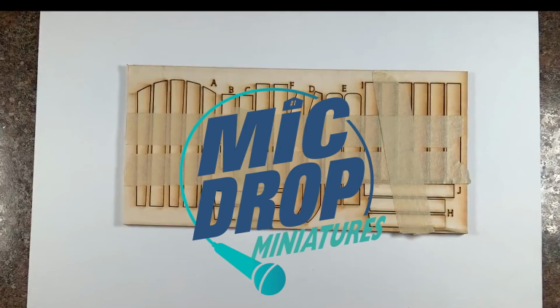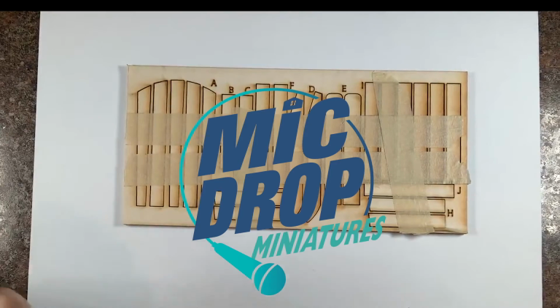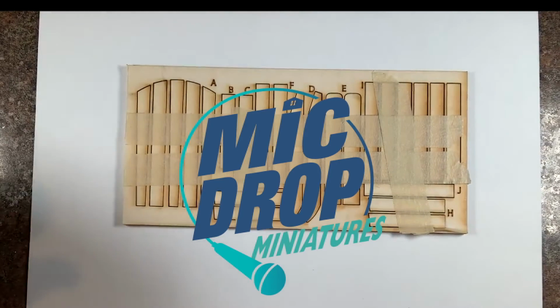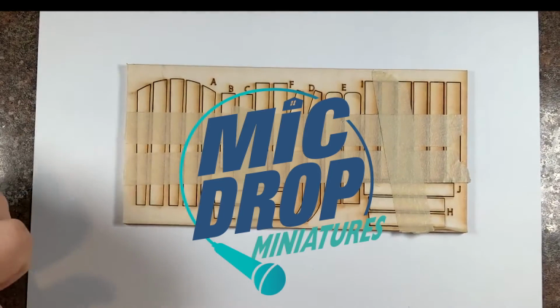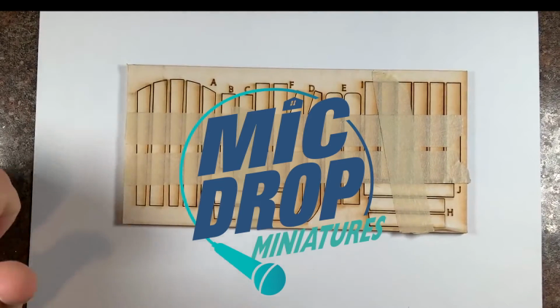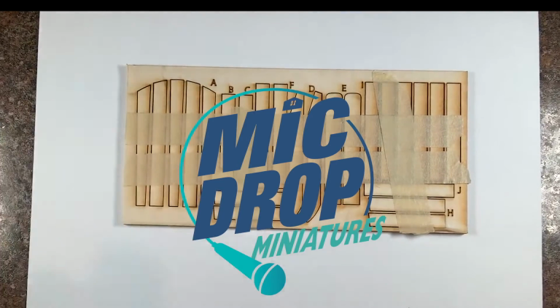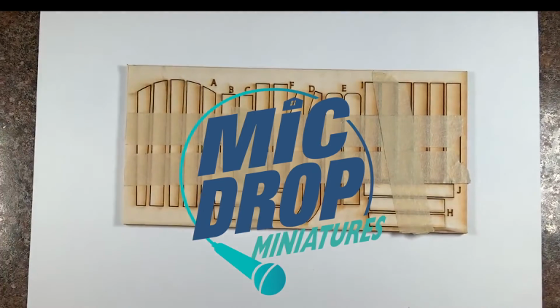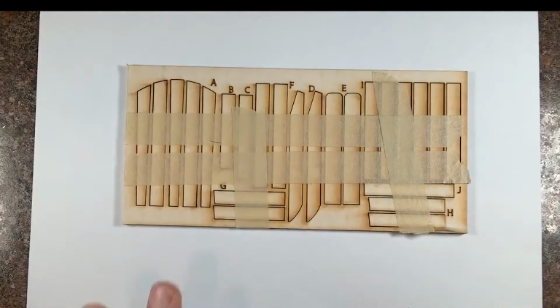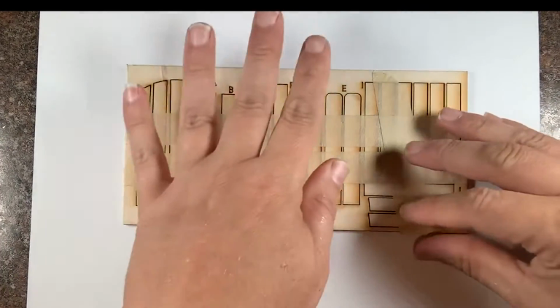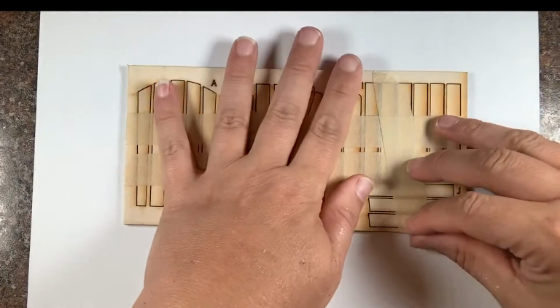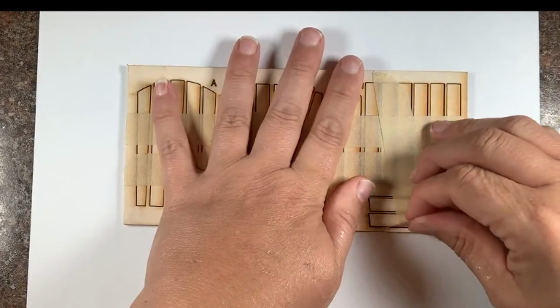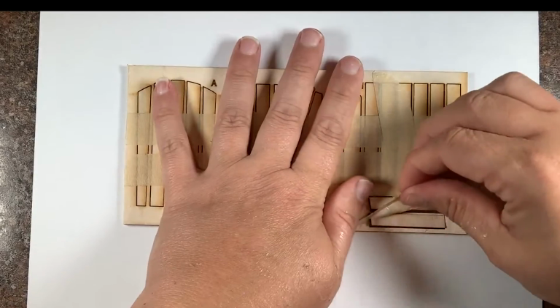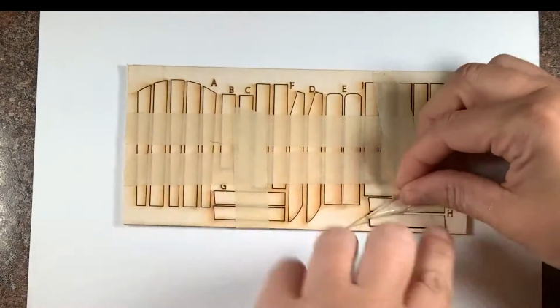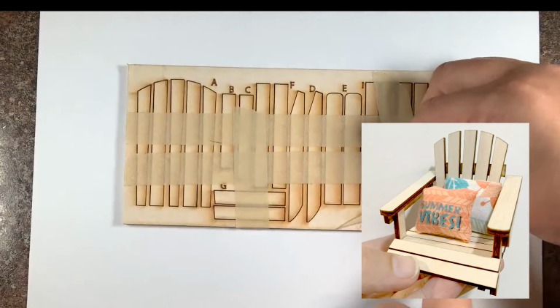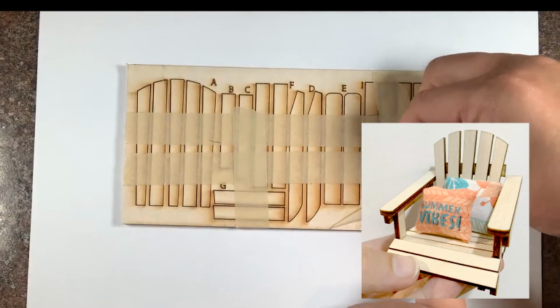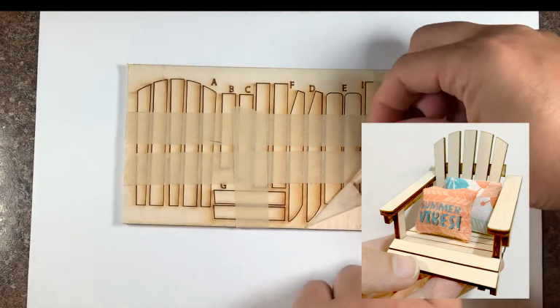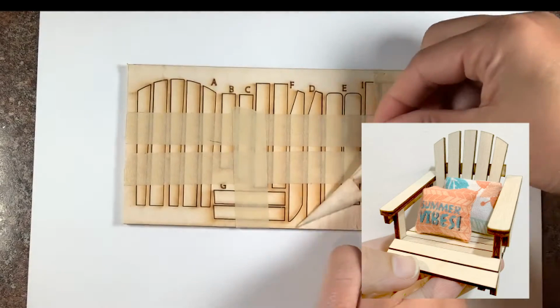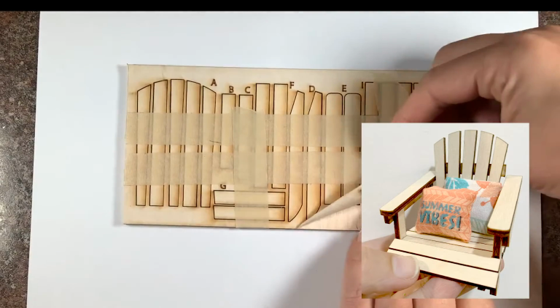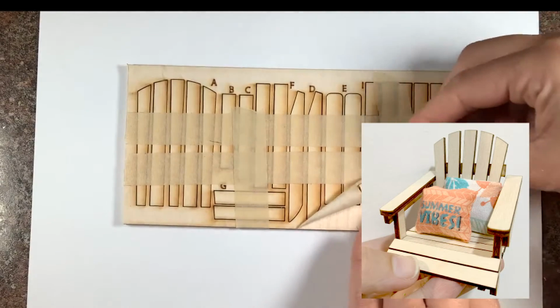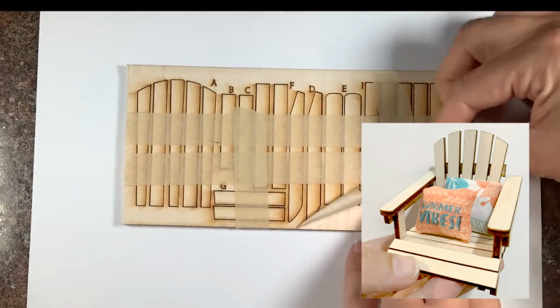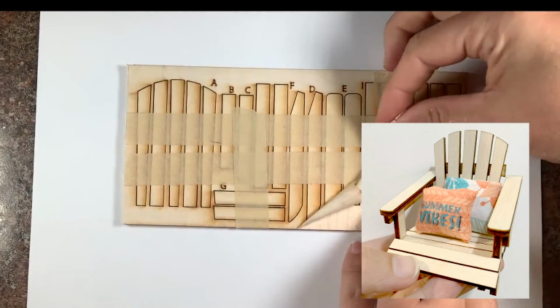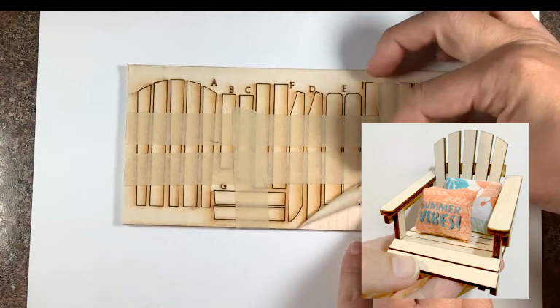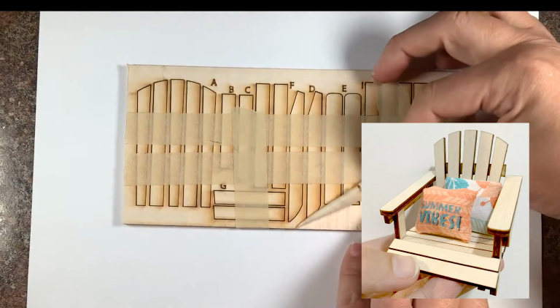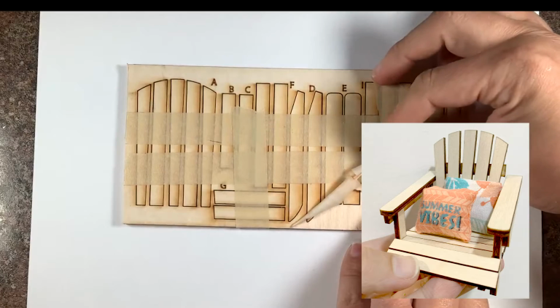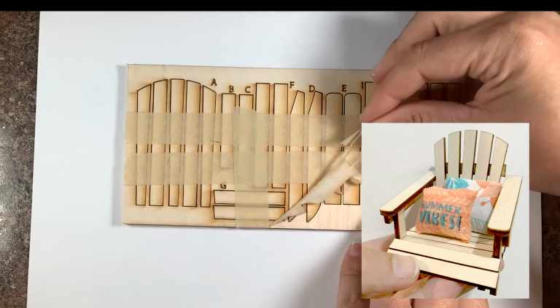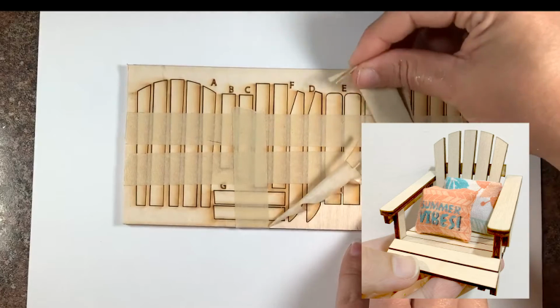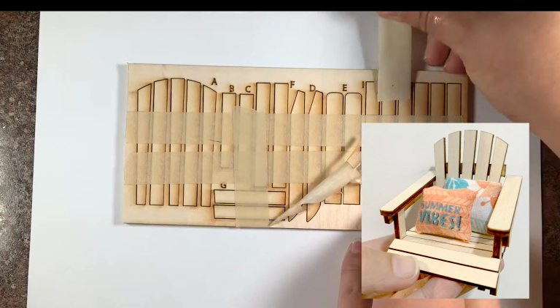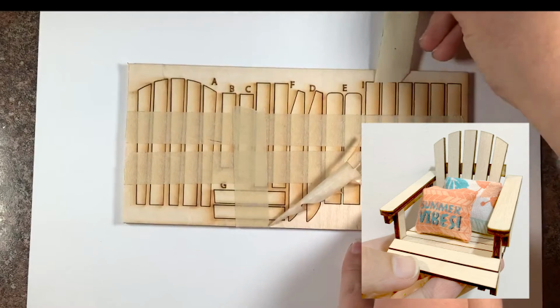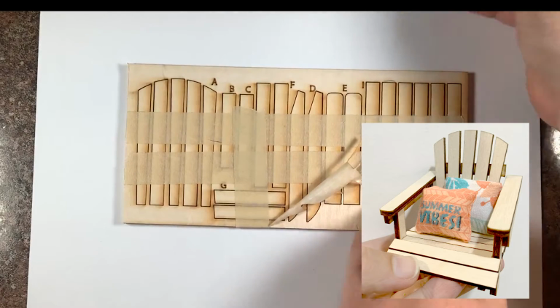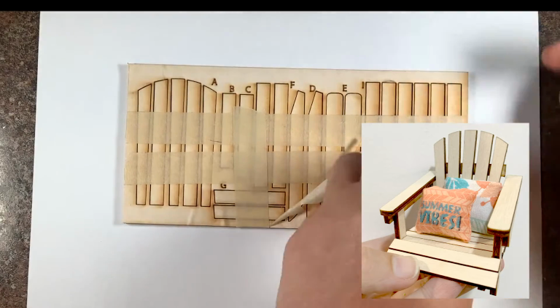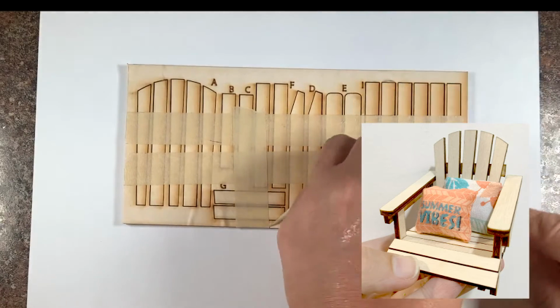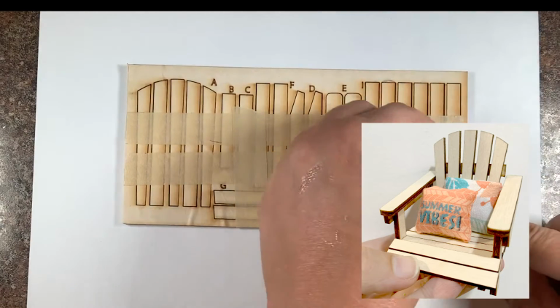Hello, this is Rachel with Mic Drop Miniatures, and today I'm going to show you how to make these adorable Adirondack chairs. The first thing you want to do is remove all the tape from your piece.